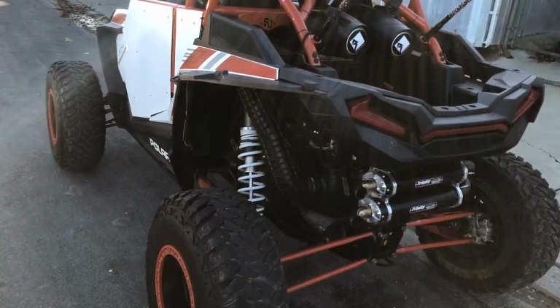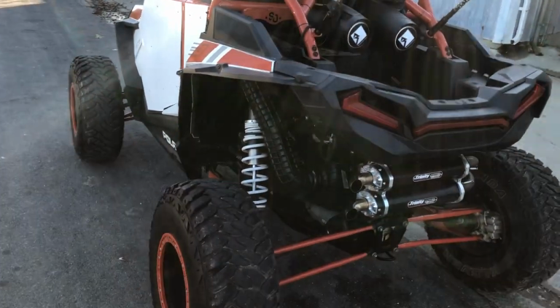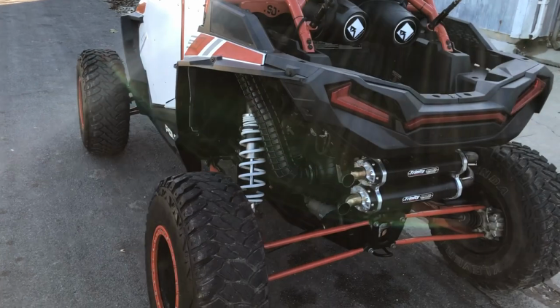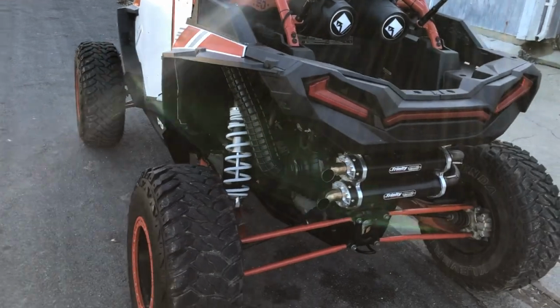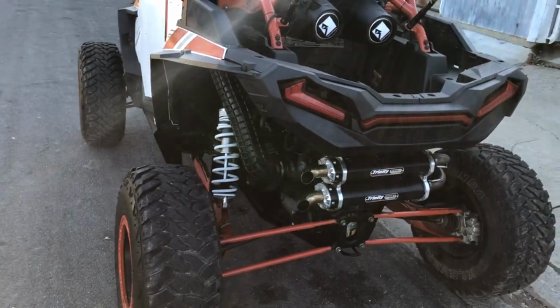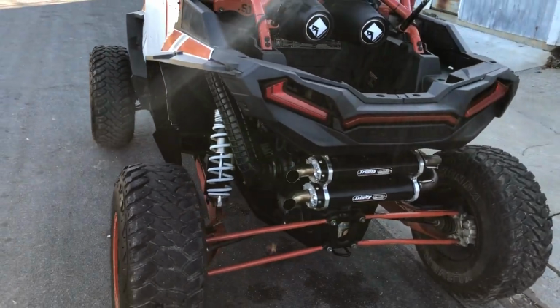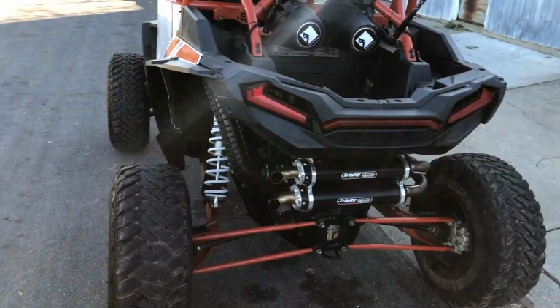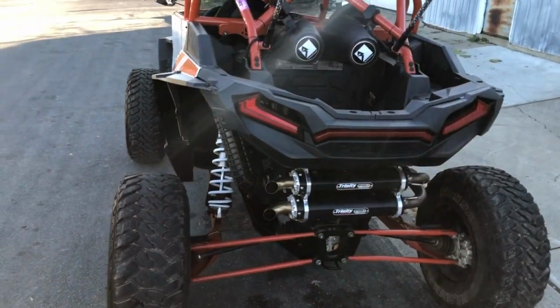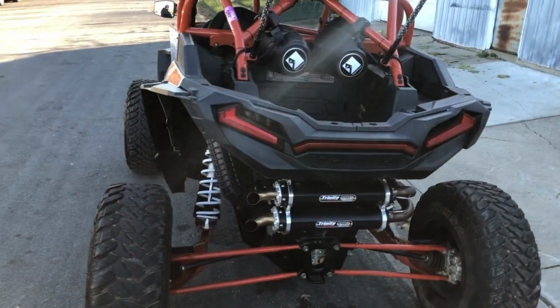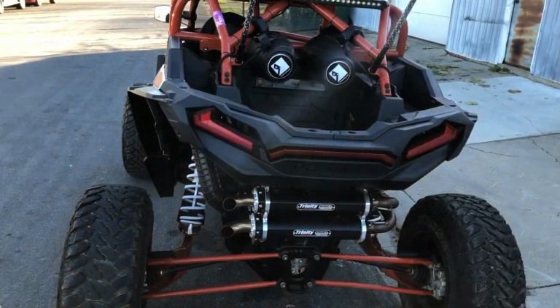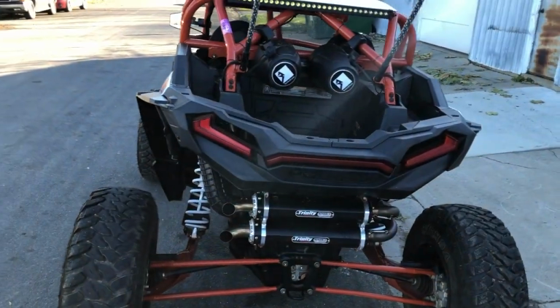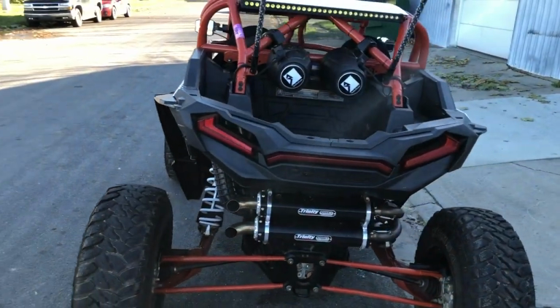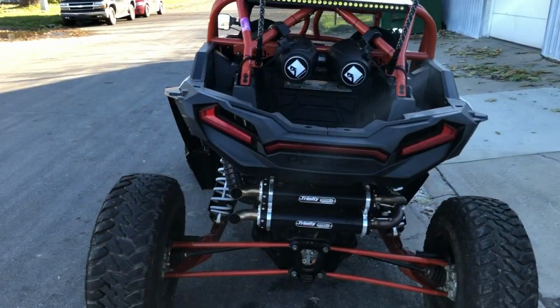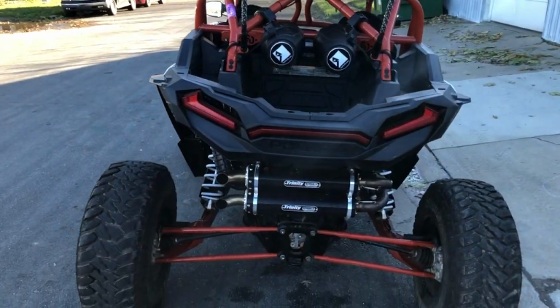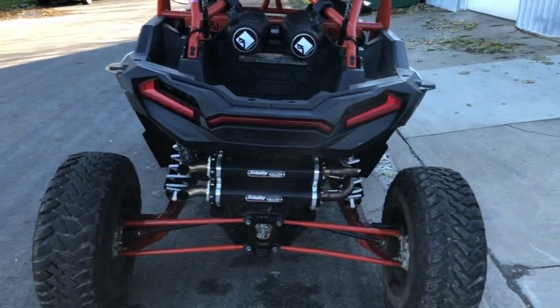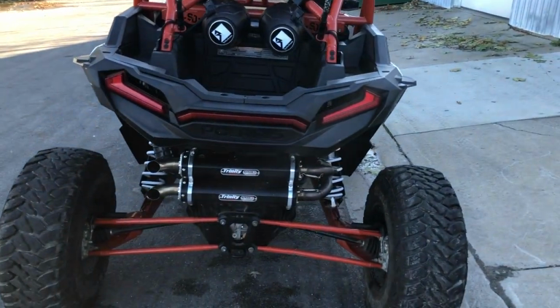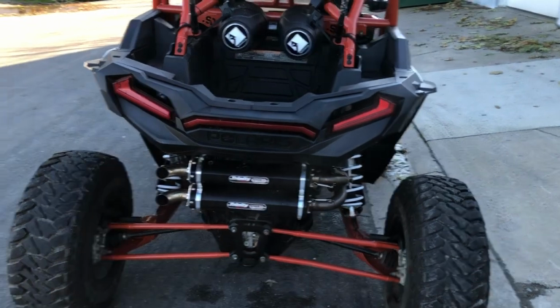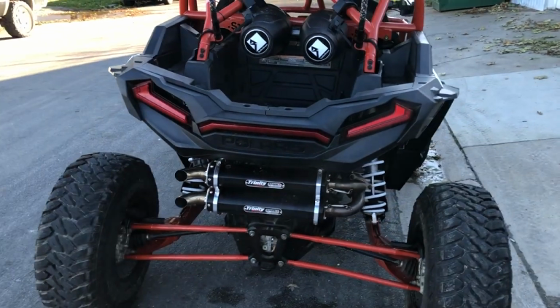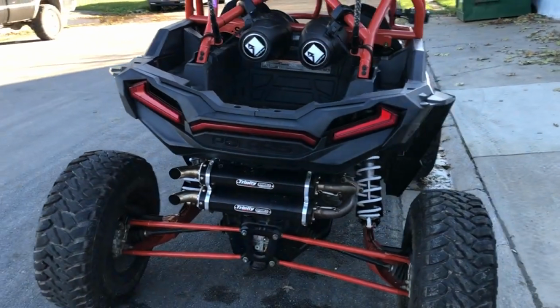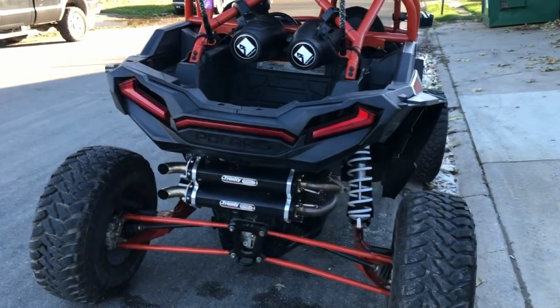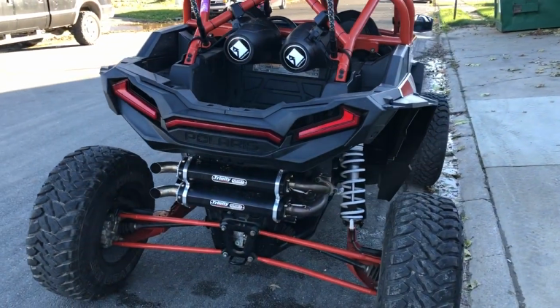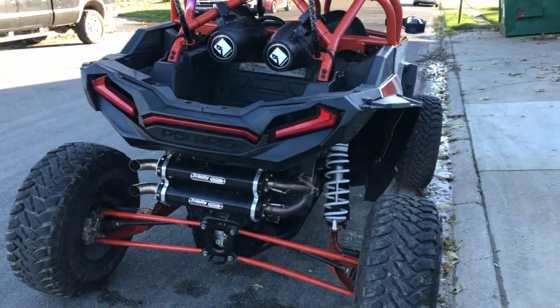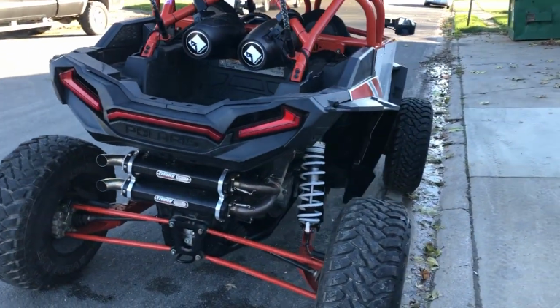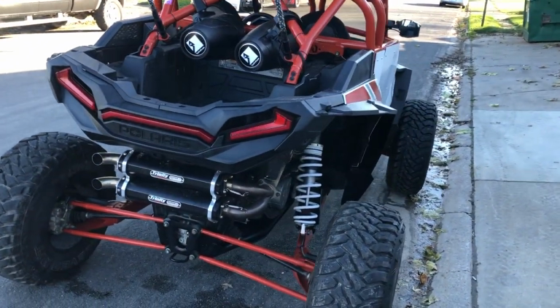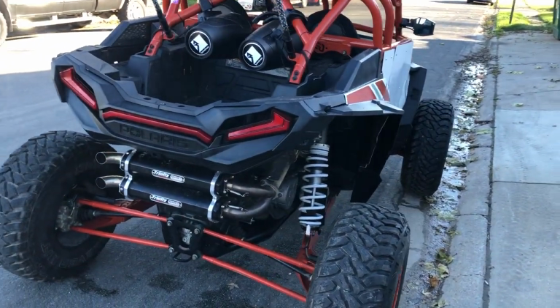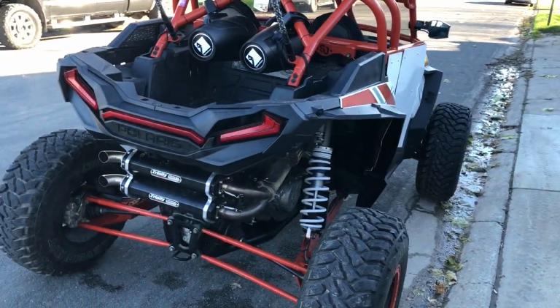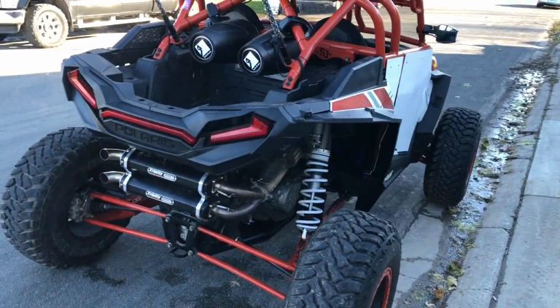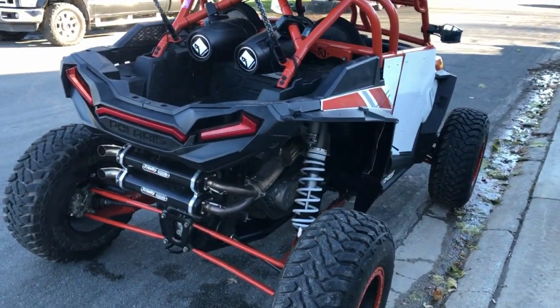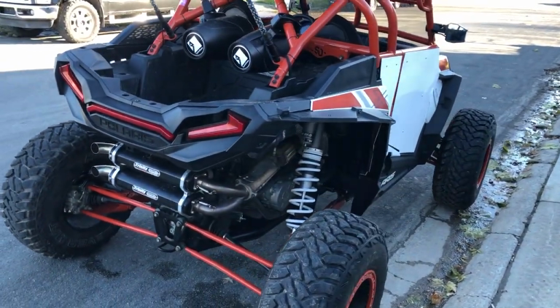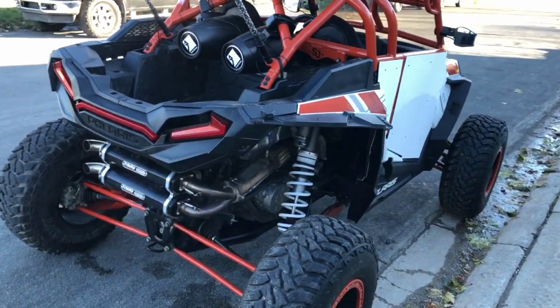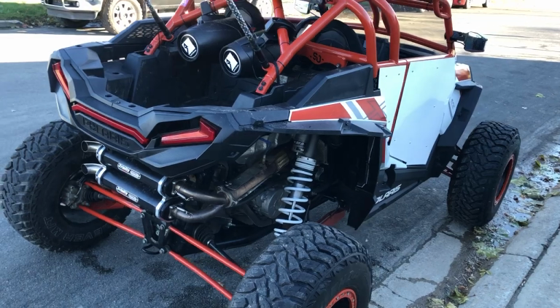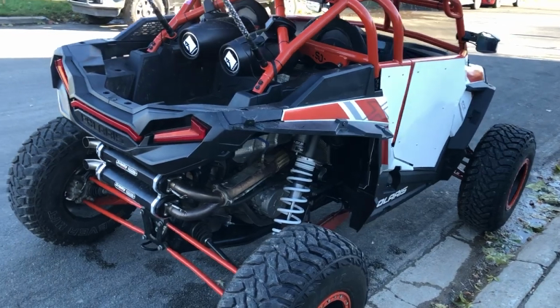Tuners, beadlock wheels, 32-inch tires, front and rear LED light bars, whip lights, LED lights in the speakers. There's nothing really spared when they built this RZR.